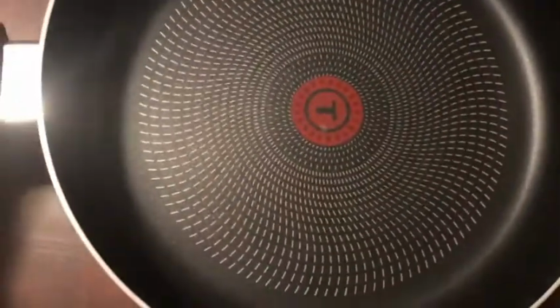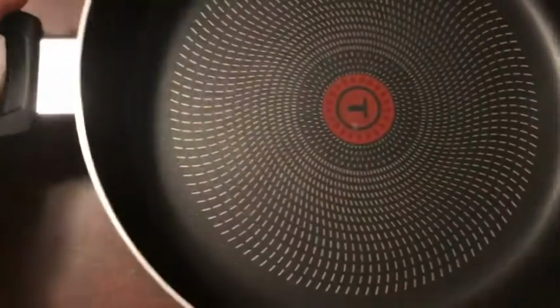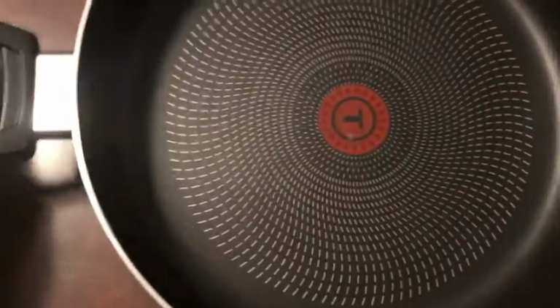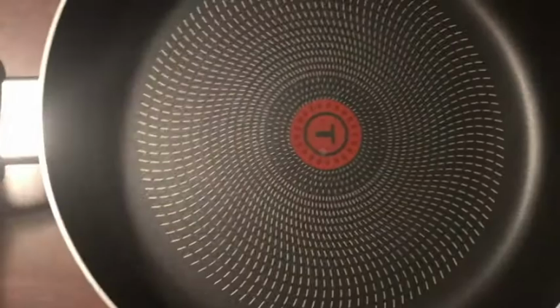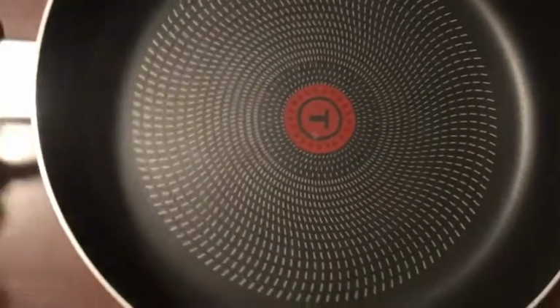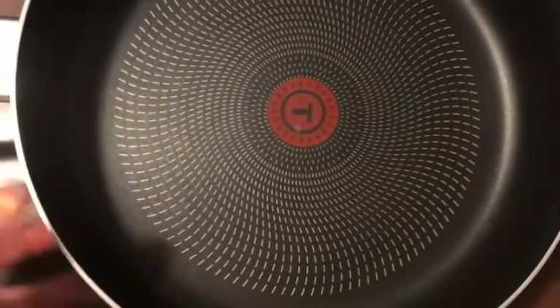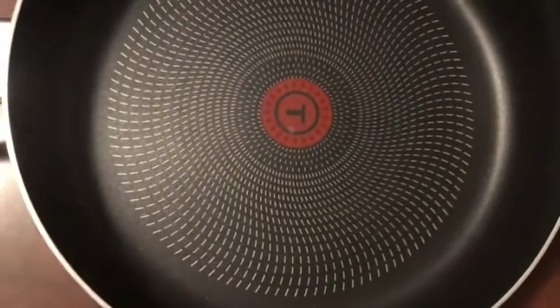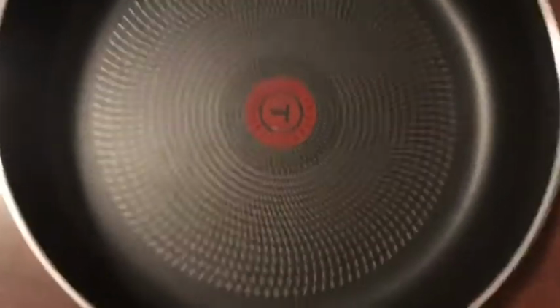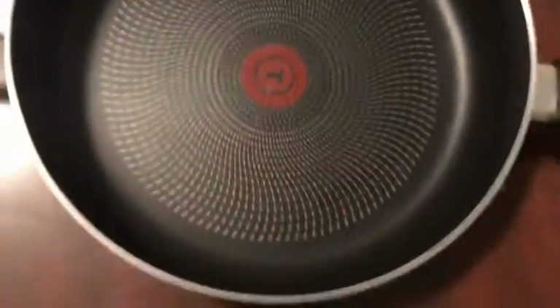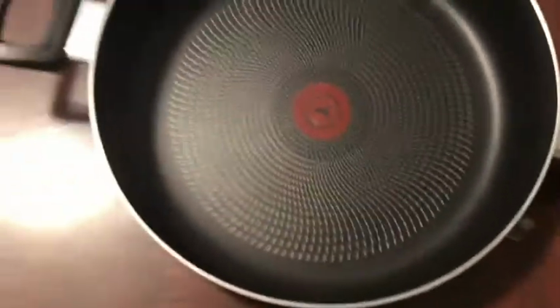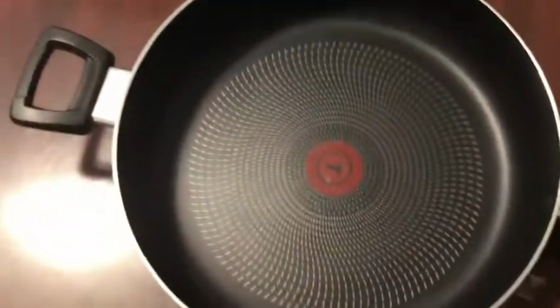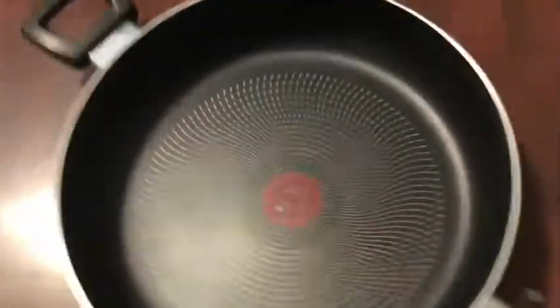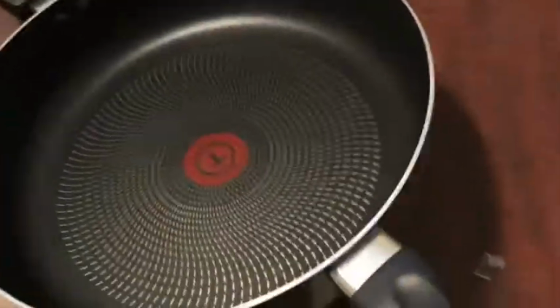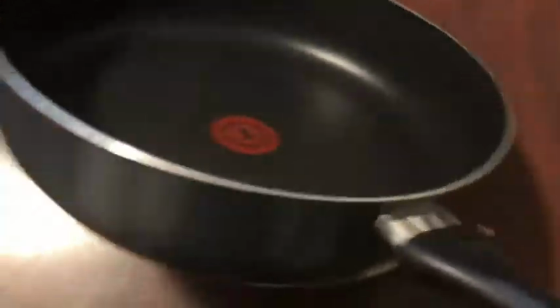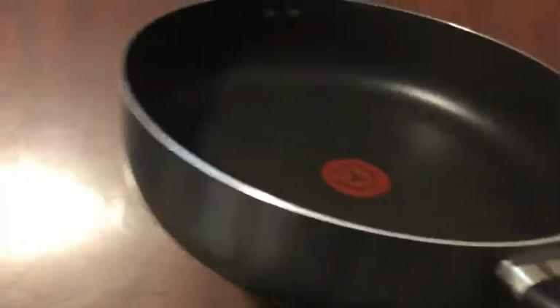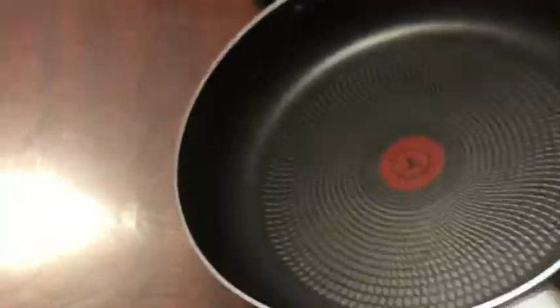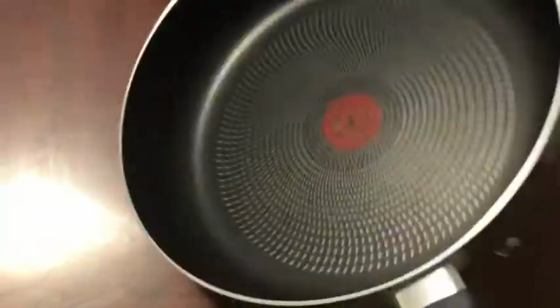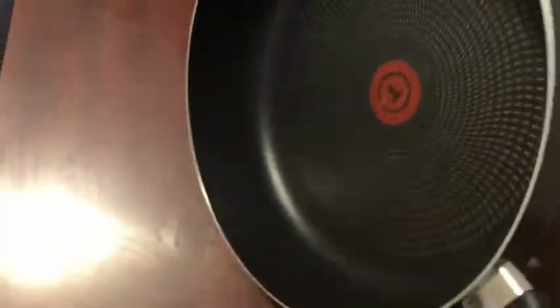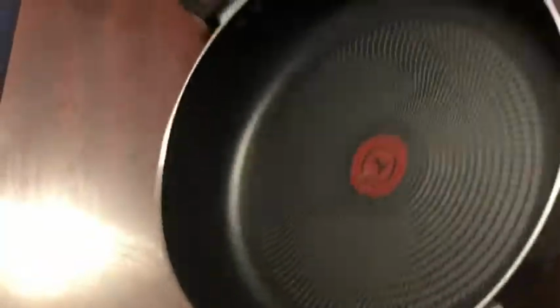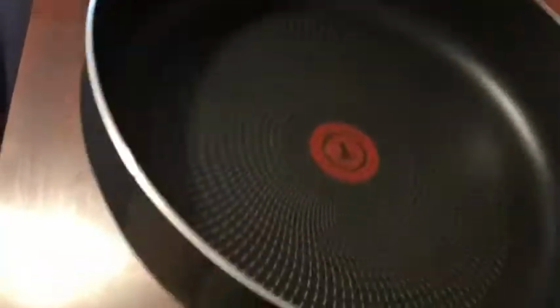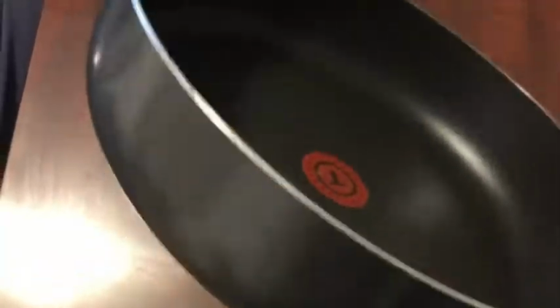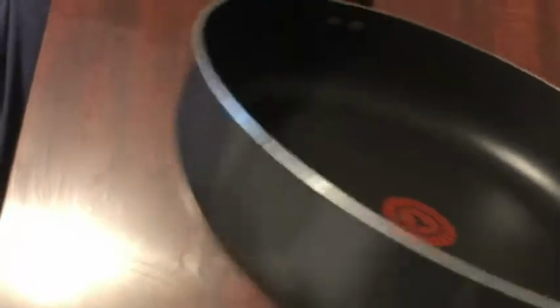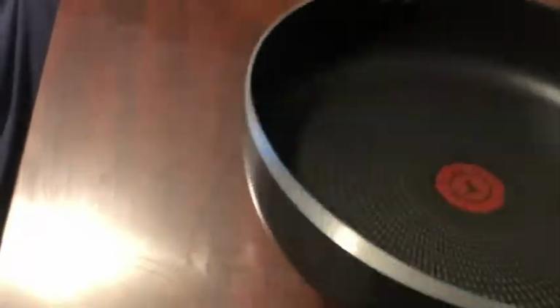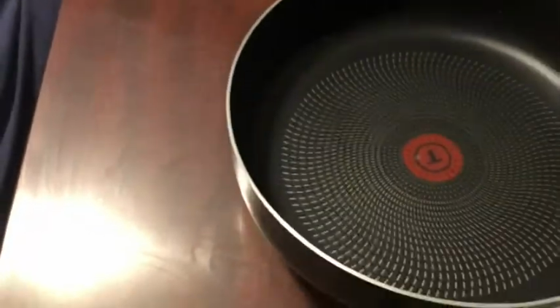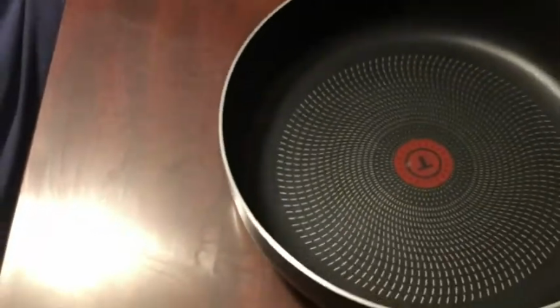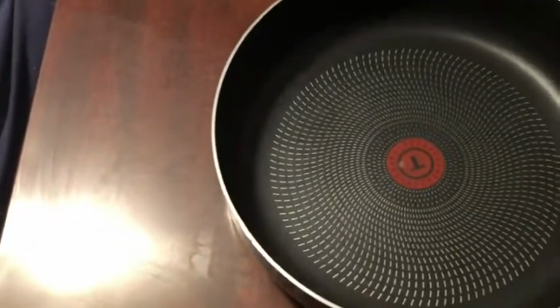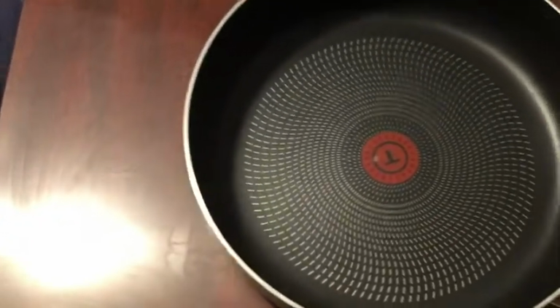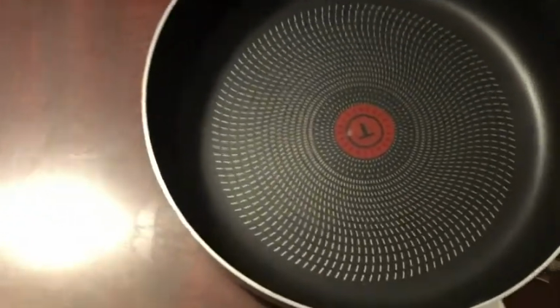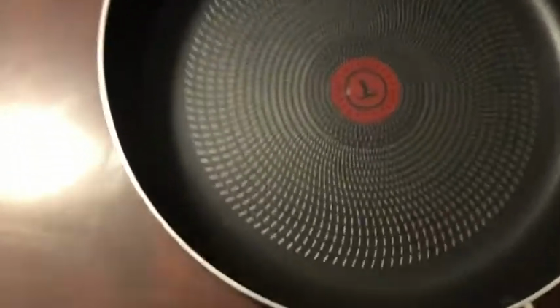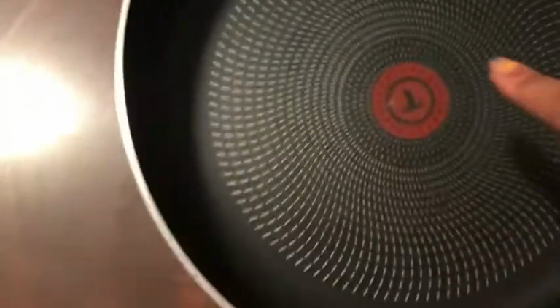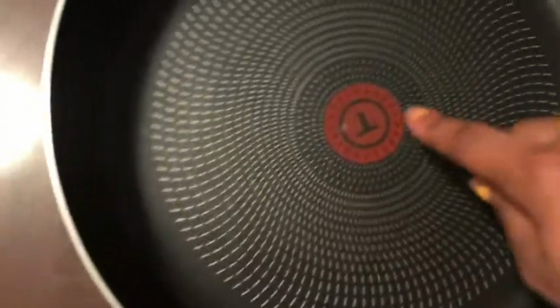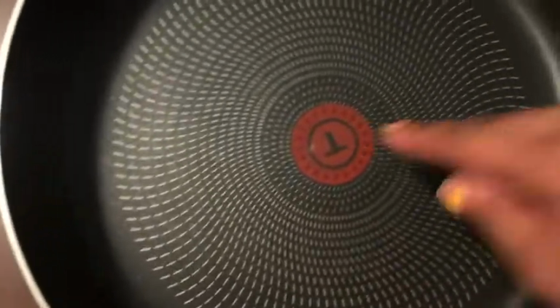Yeah, I got this in black. They had red but I didn't think it would match anything. Really good size, wow, and really heavy too. It has a rest spot right here.